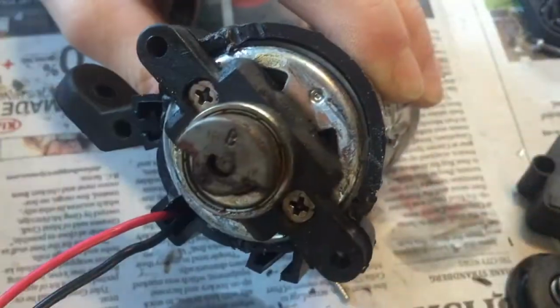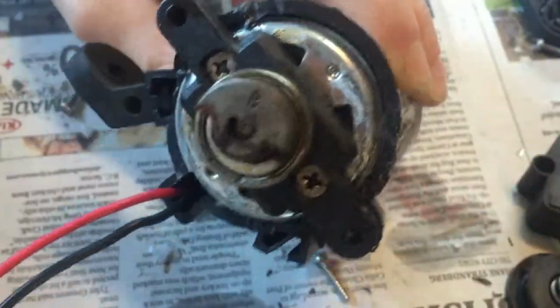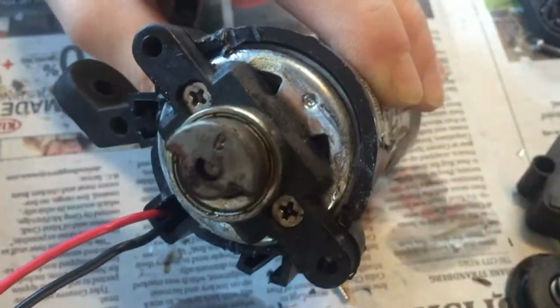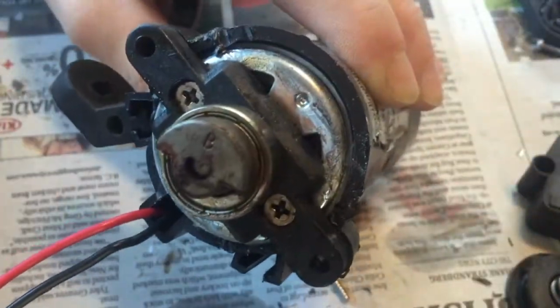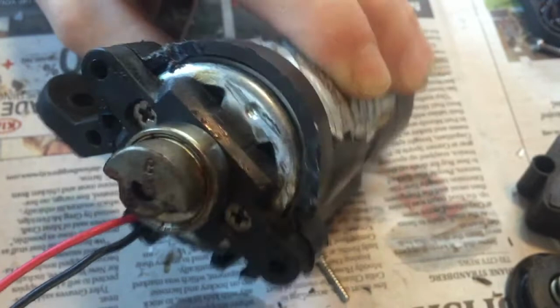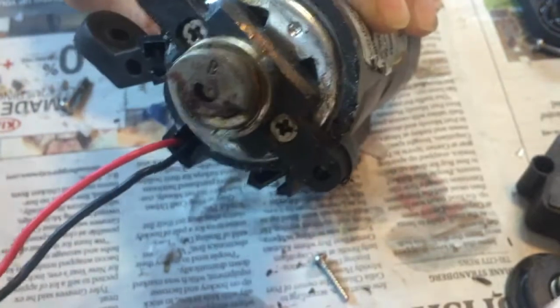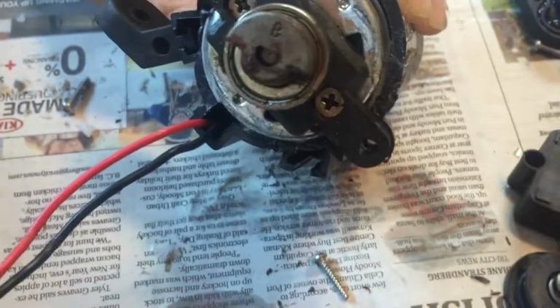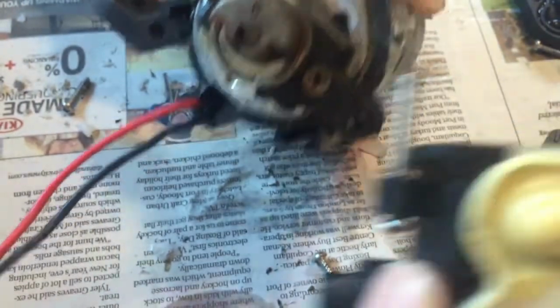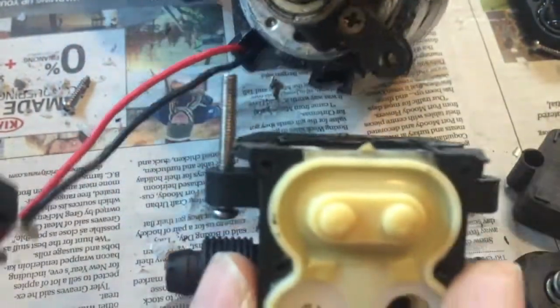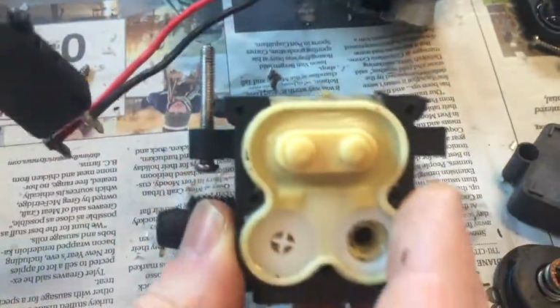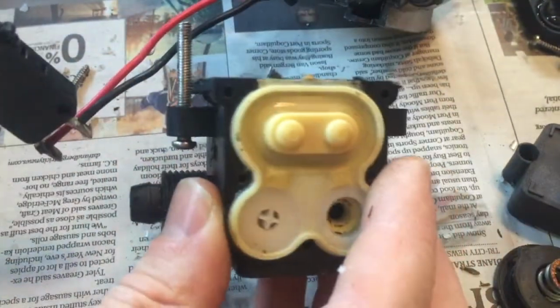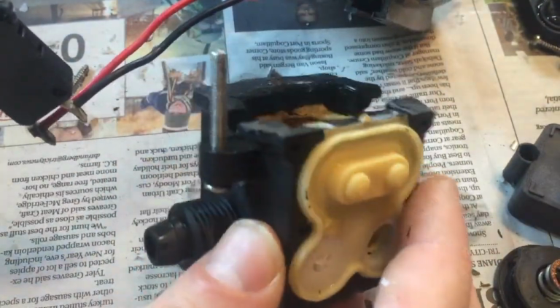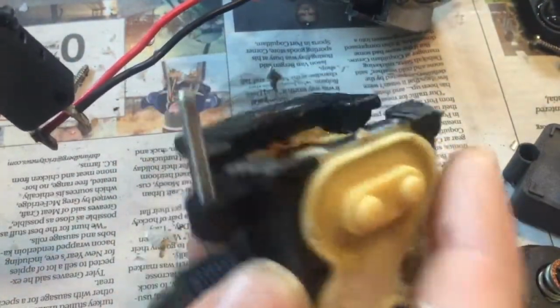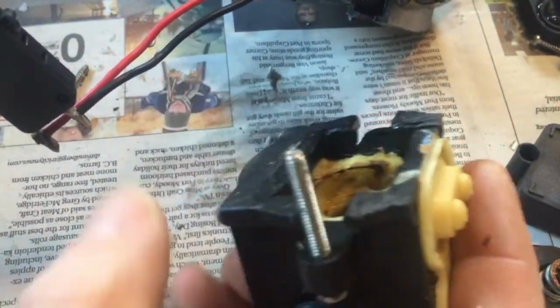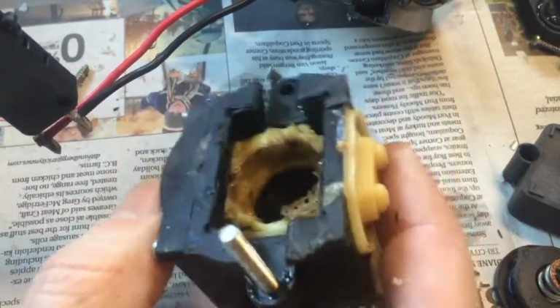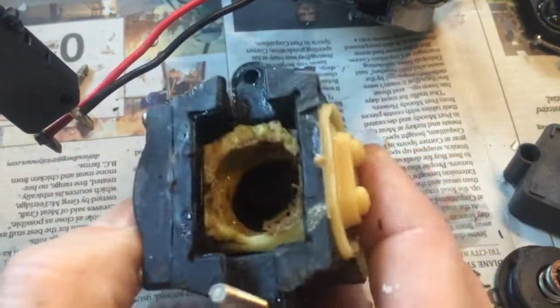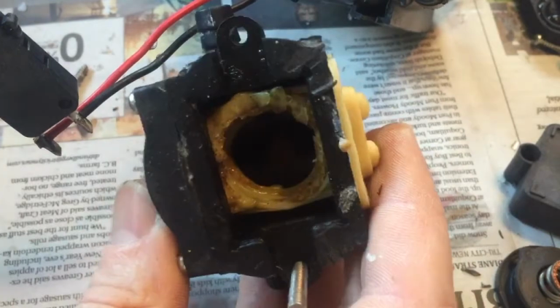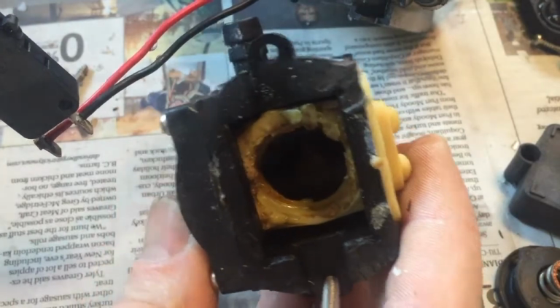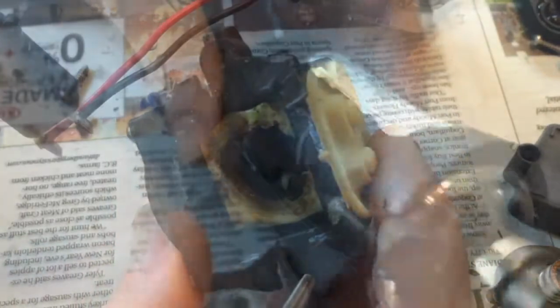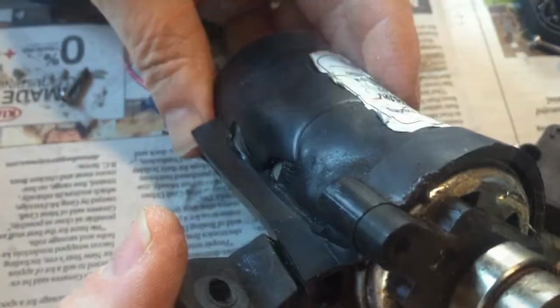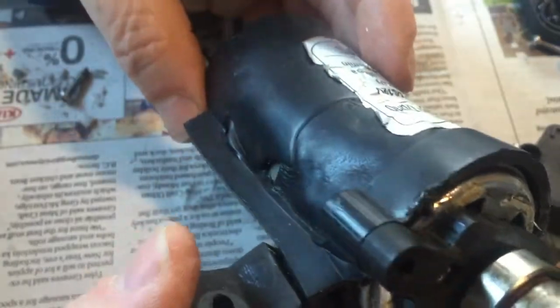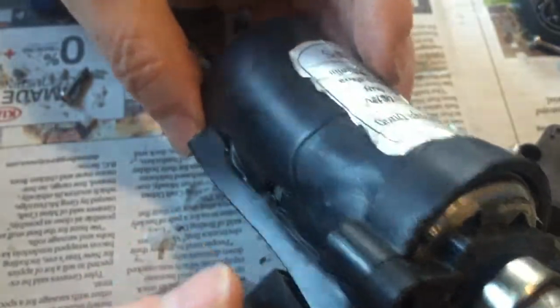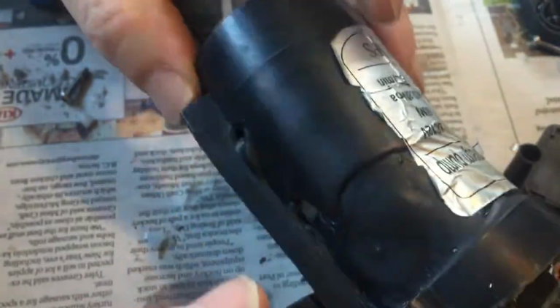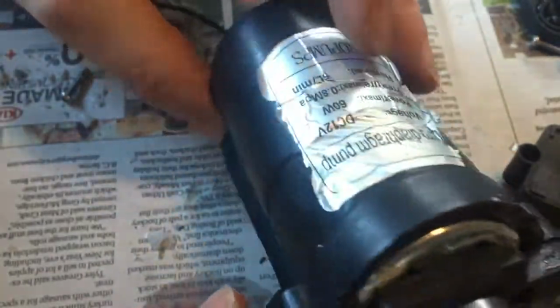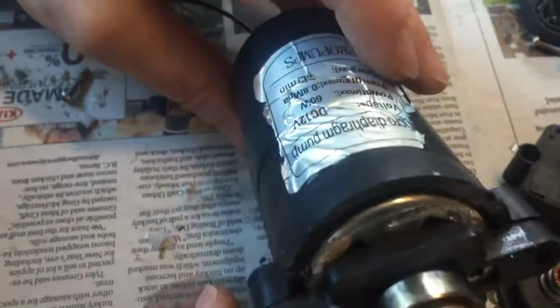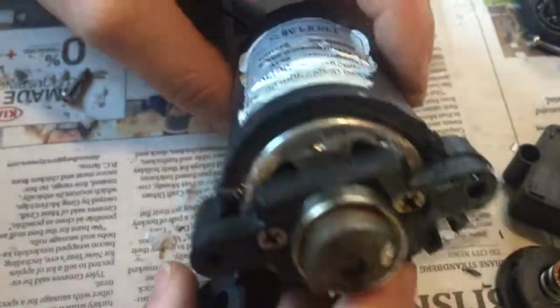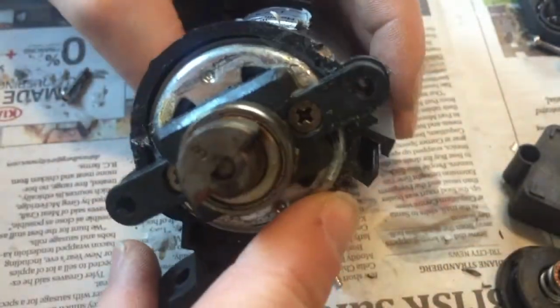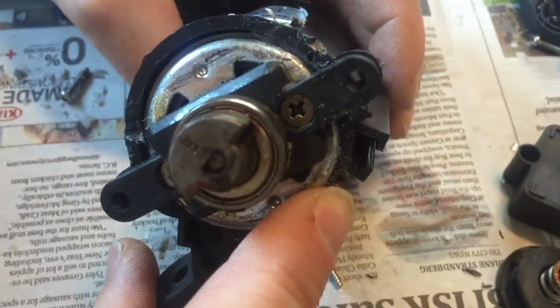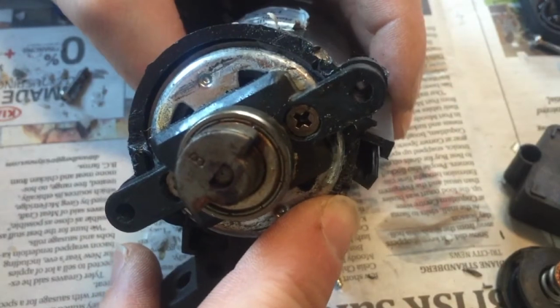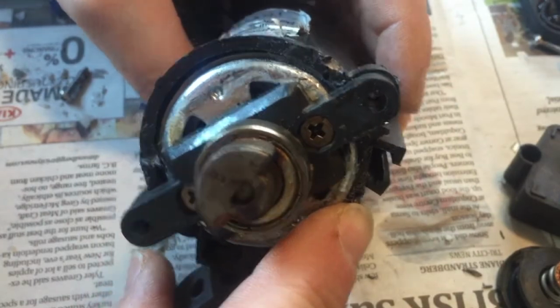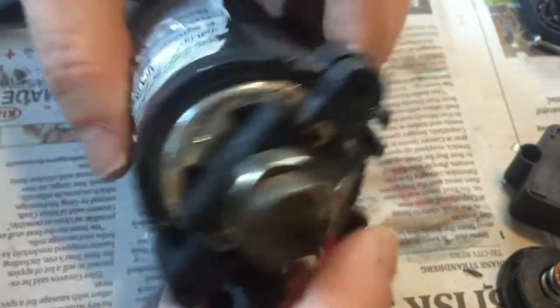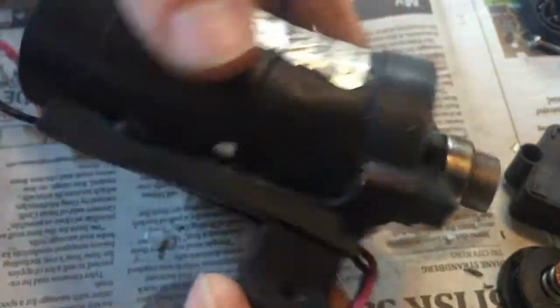After much work we got the diaphragm unit off of the pump. We'll see if it's salvageable — maybe I can make a 12 volt wind turbine out of it, who knows?